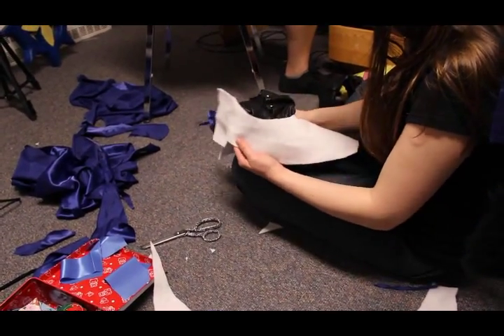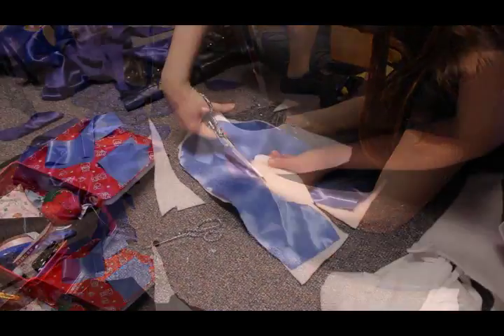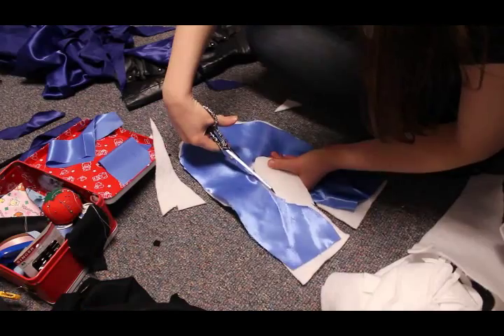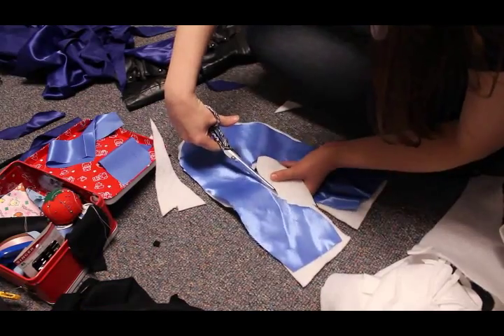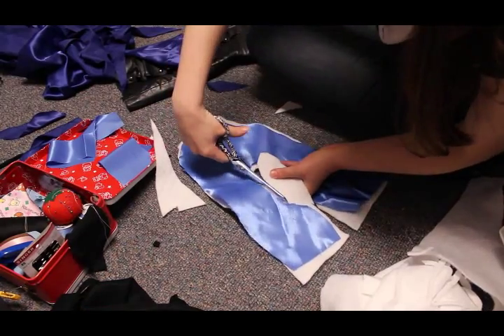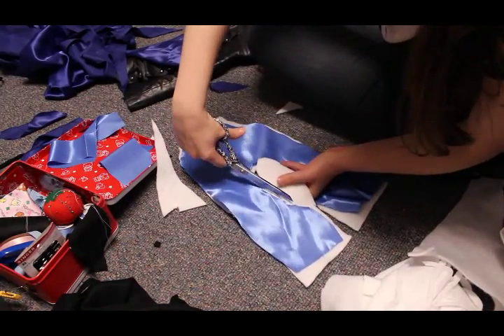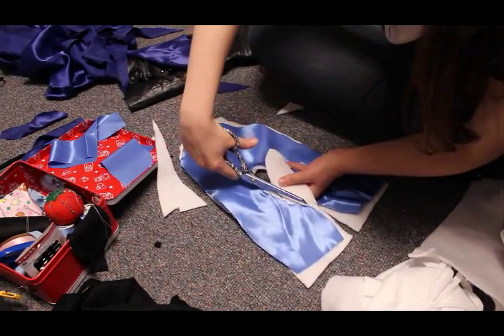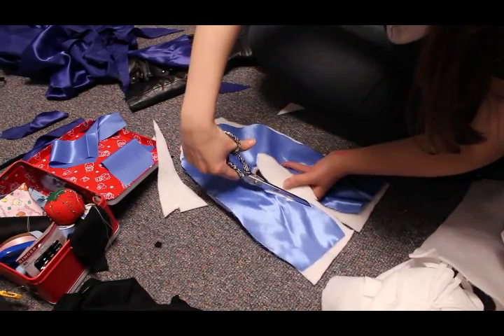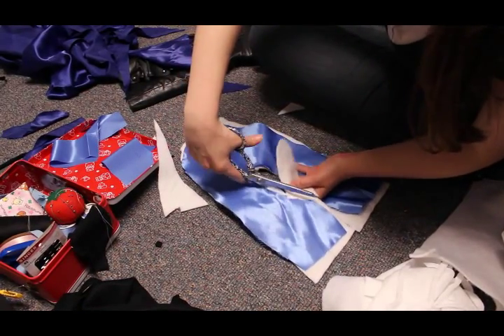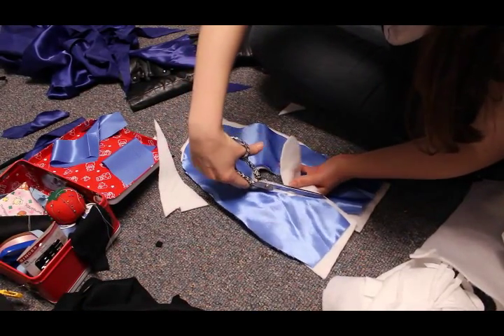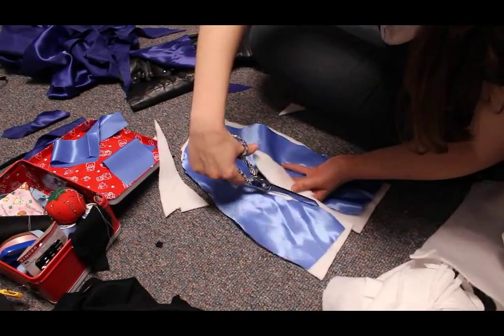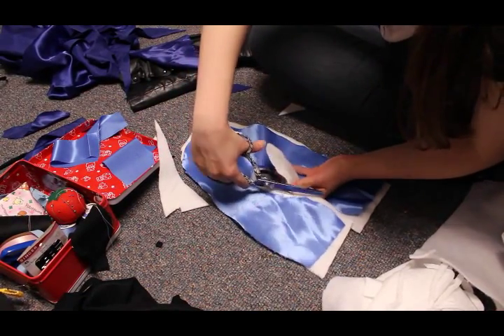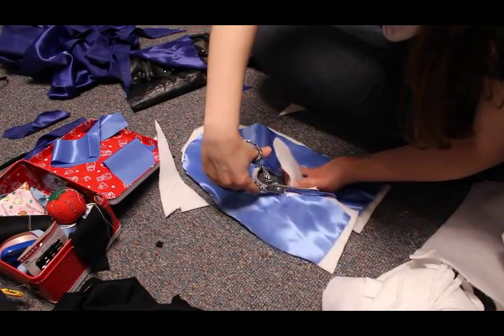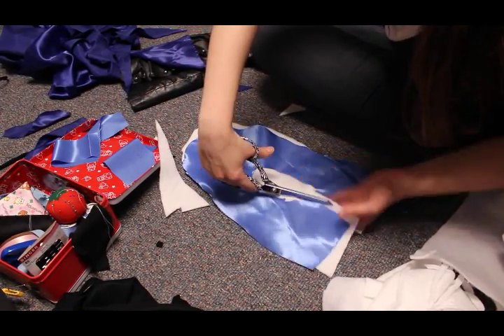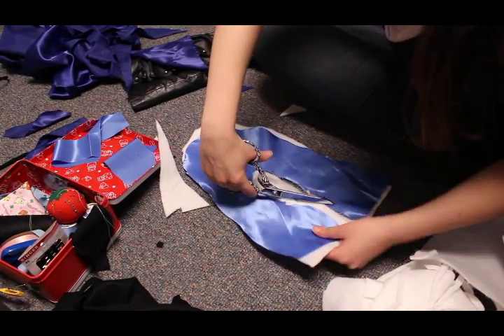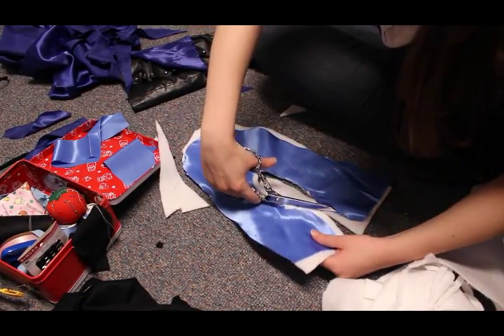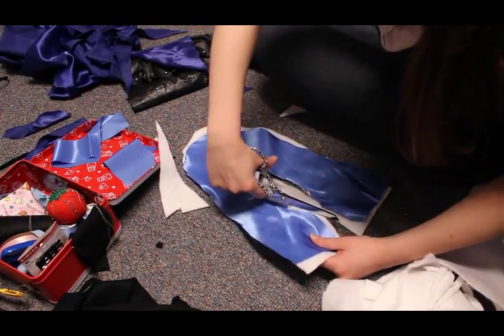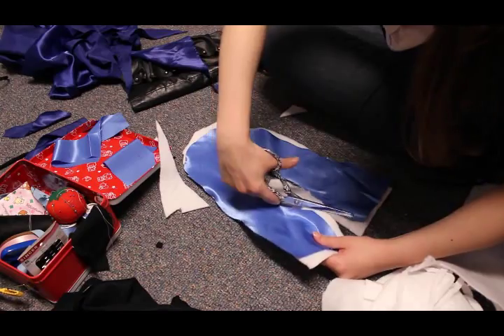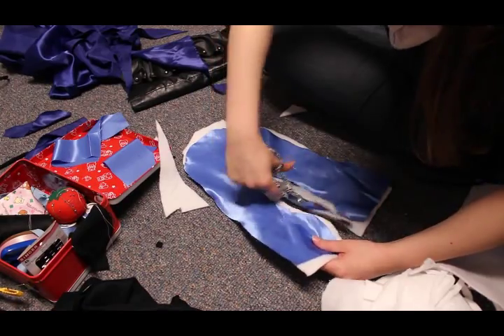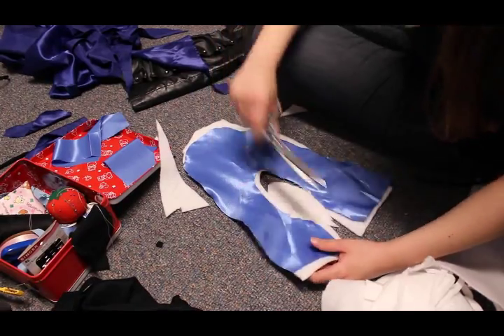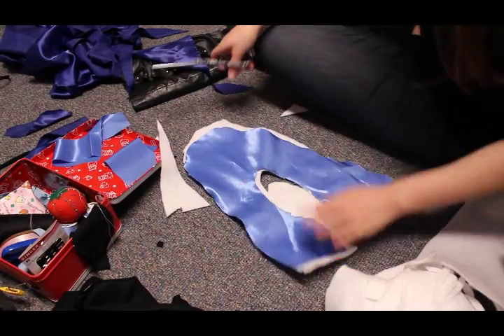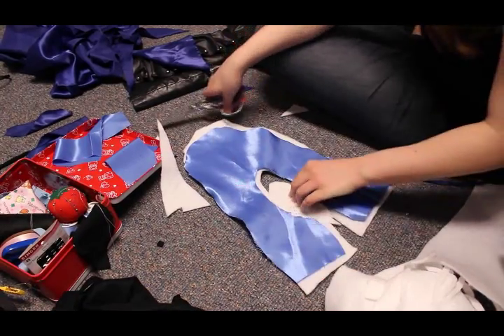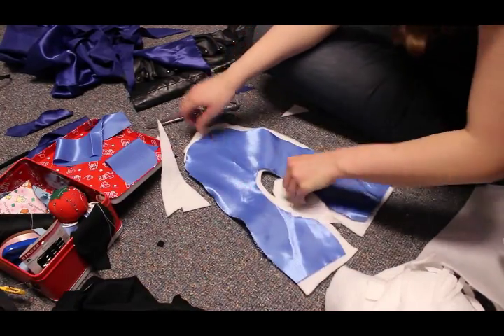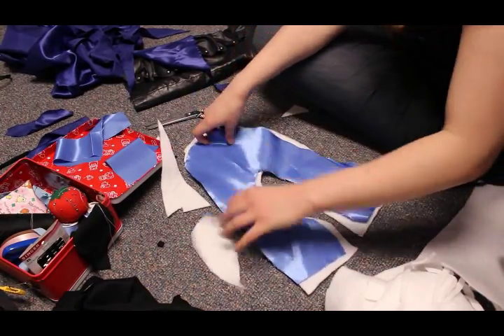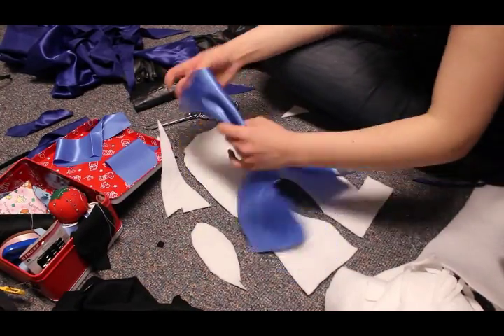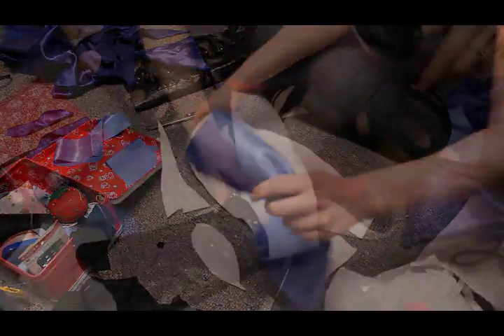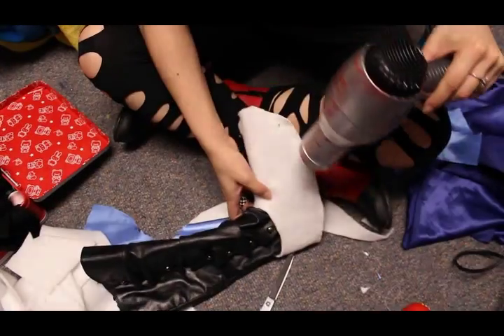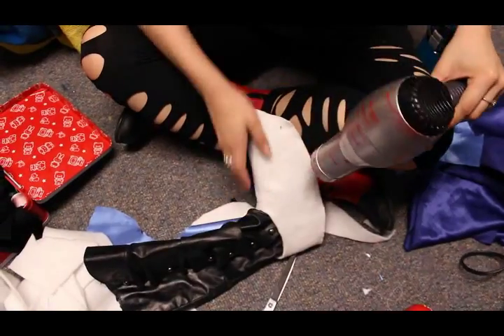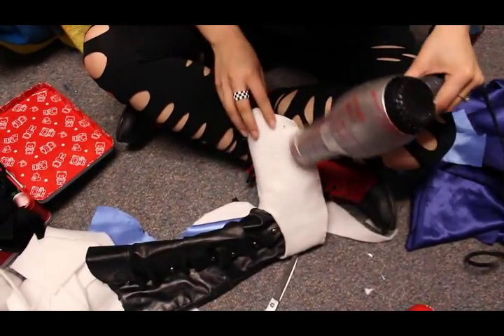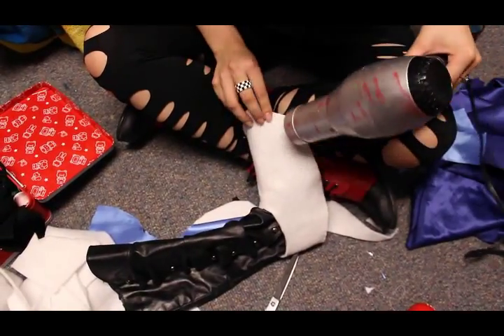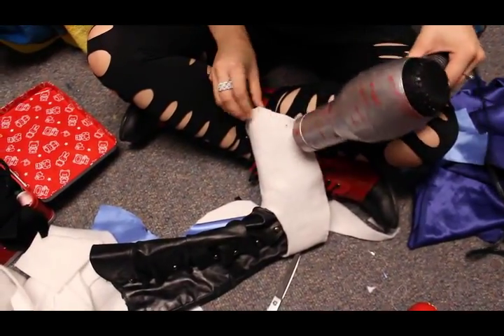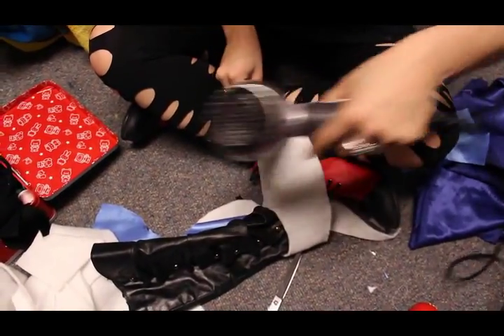Then cut out your Foss Shape to fit these areas. Heat the Foss Shape and it will harden slightly.